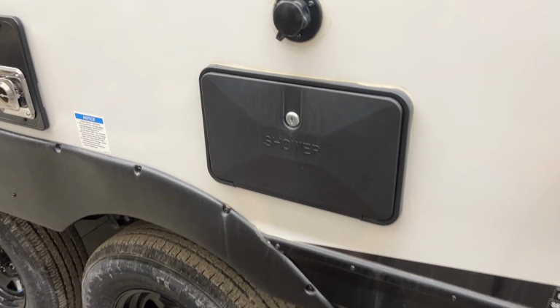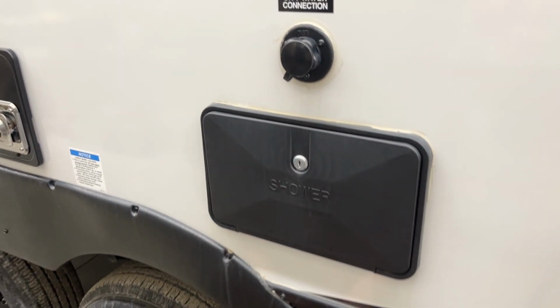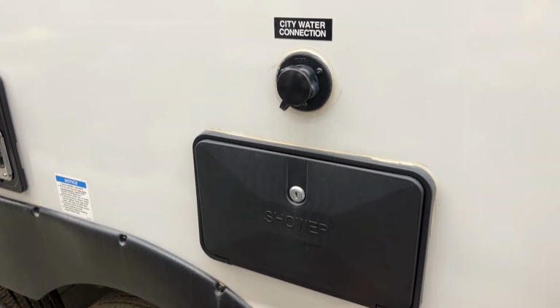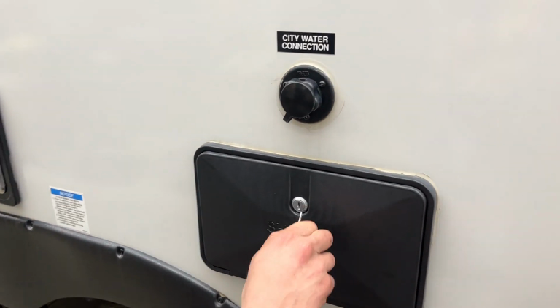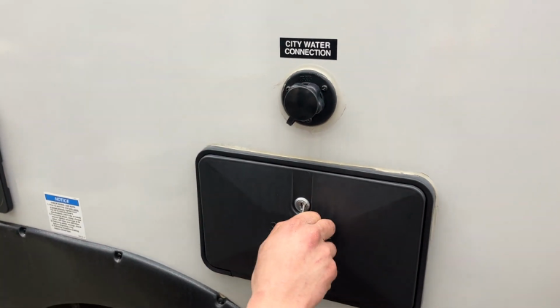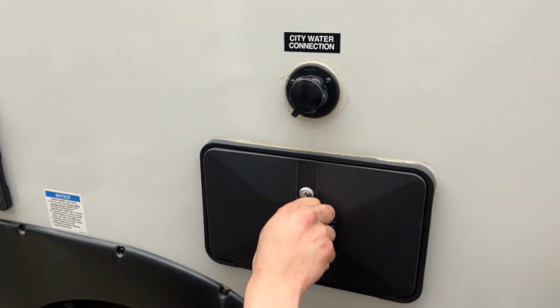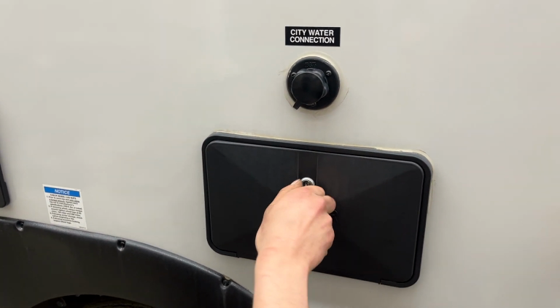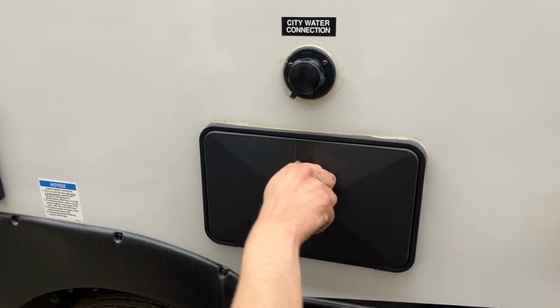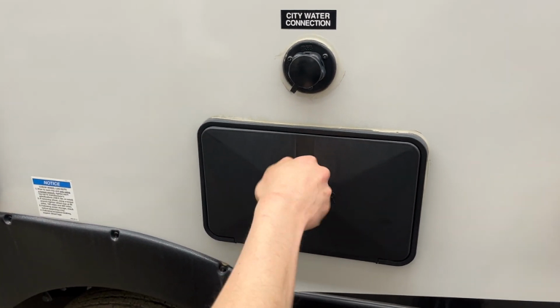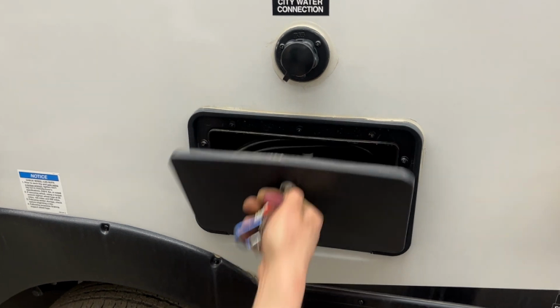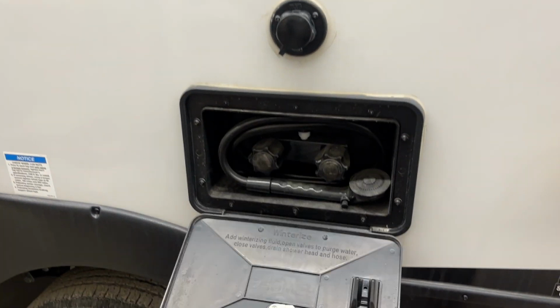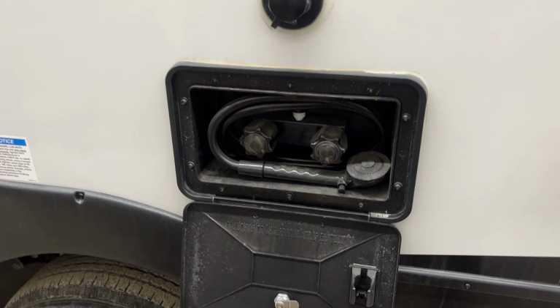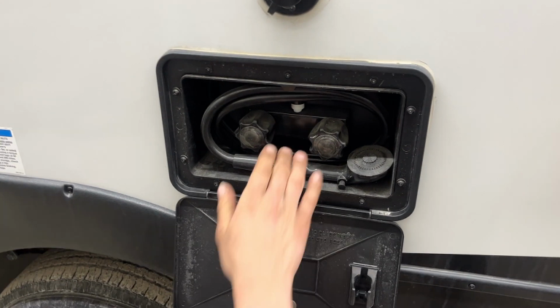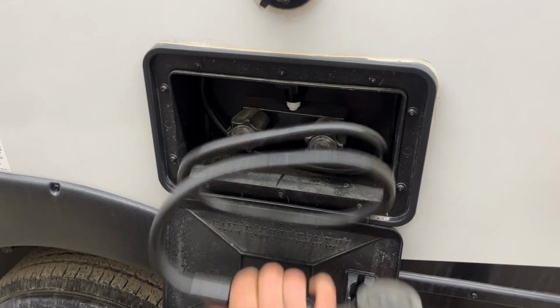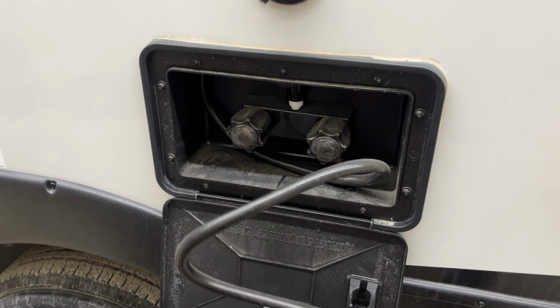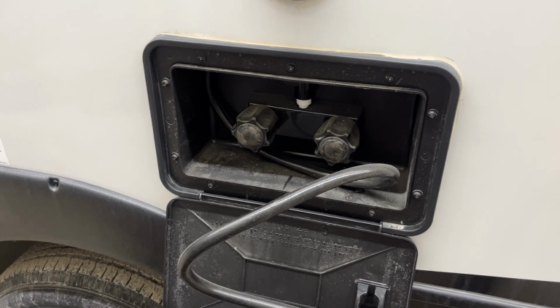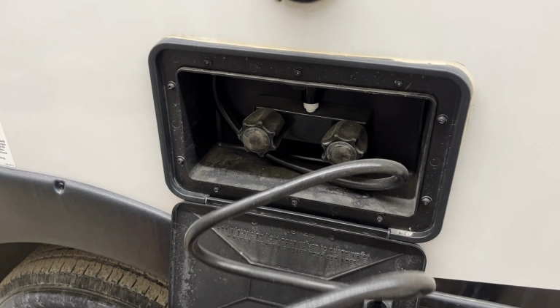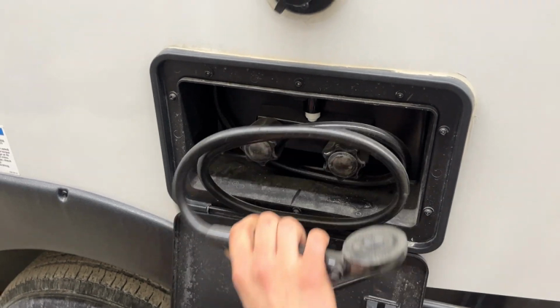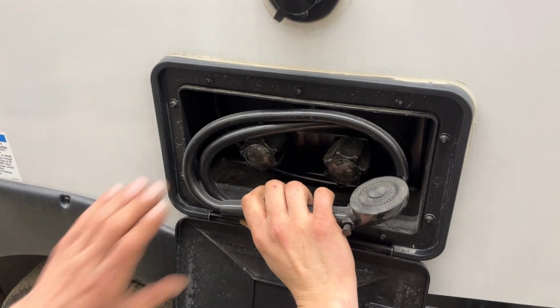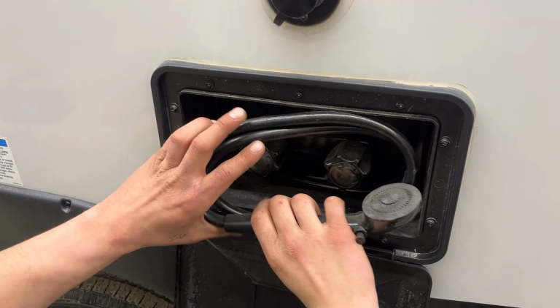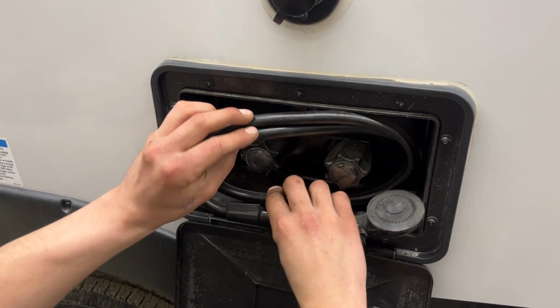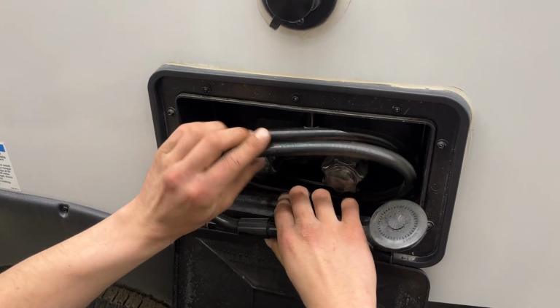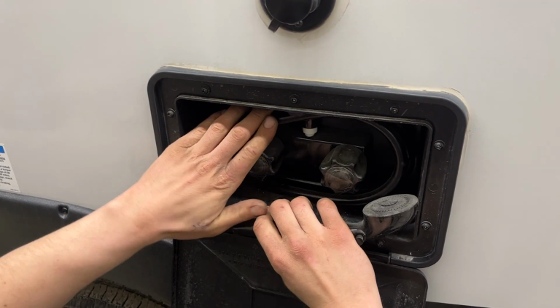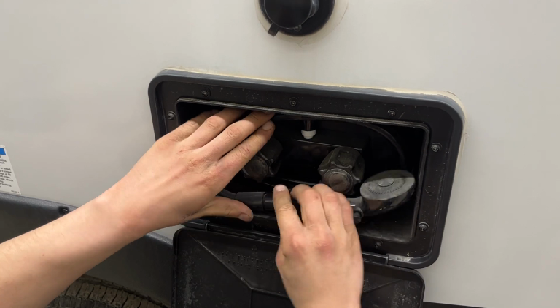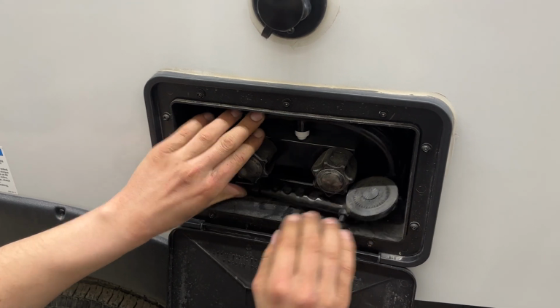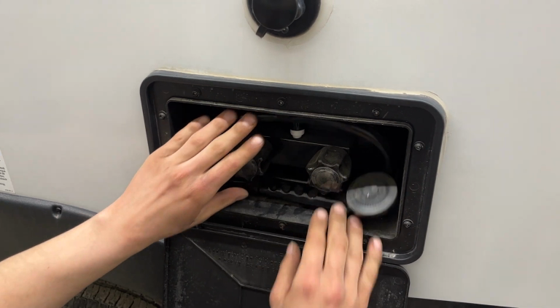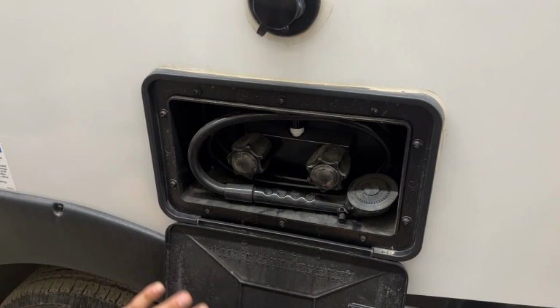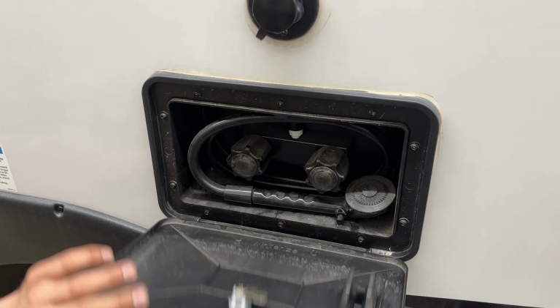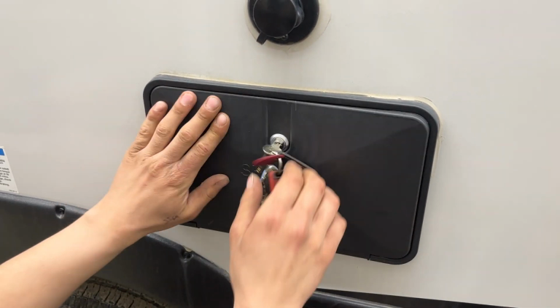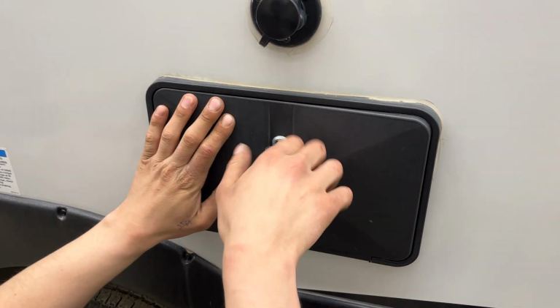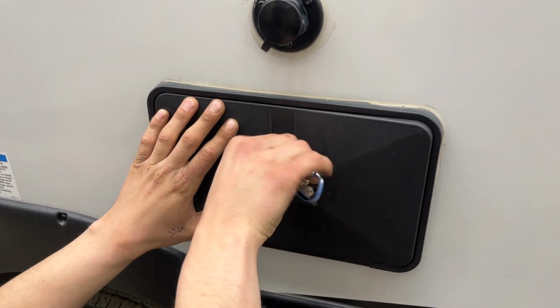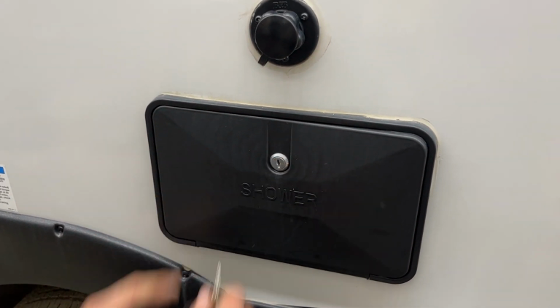Right up beside that, you've got your exterior shower. There's a key — just like this one here — stick it in there, open it up, and you get a standard 3-foot hose with hot and cold water. Simple as that. Once you're done, just wrap it around the handles and lock it back down.